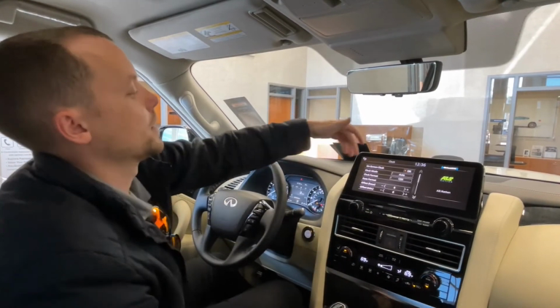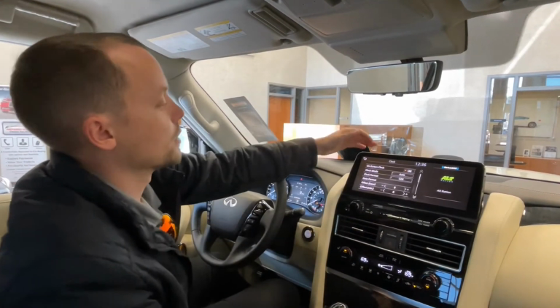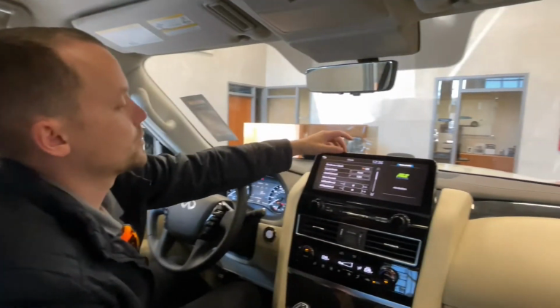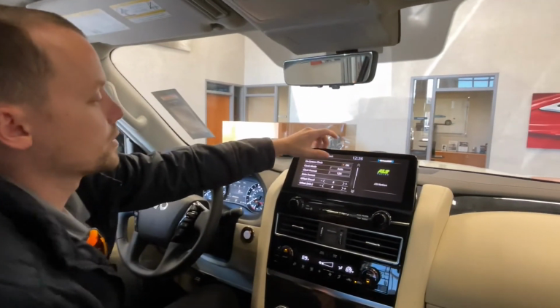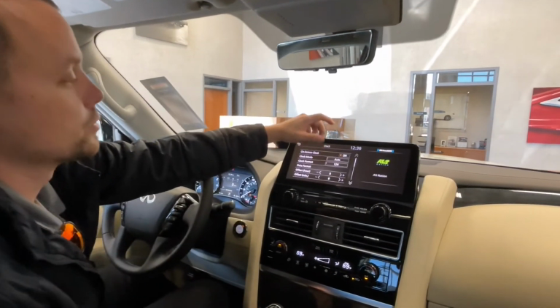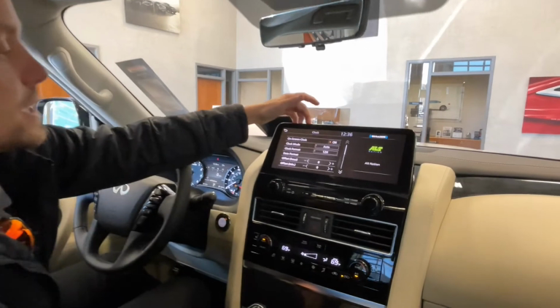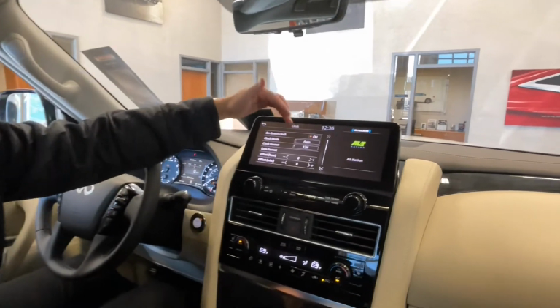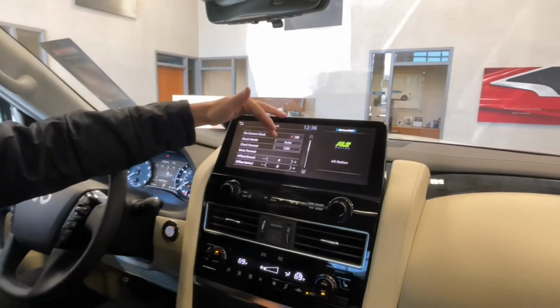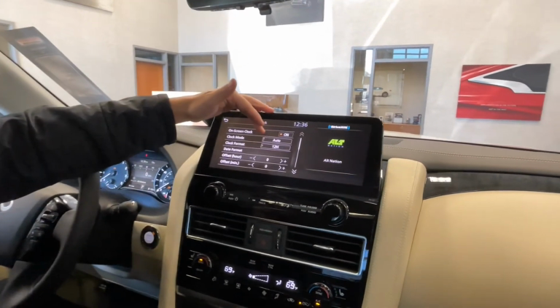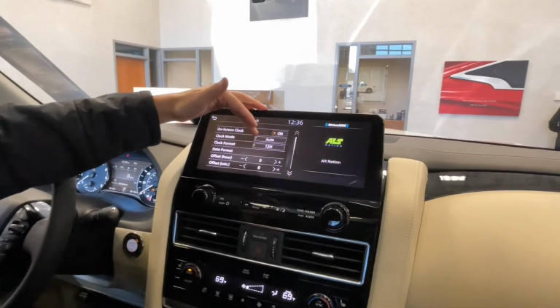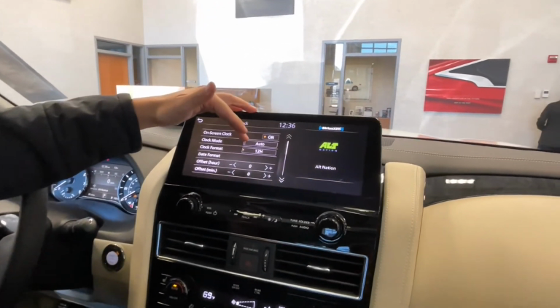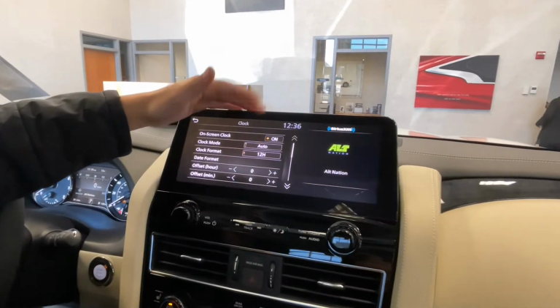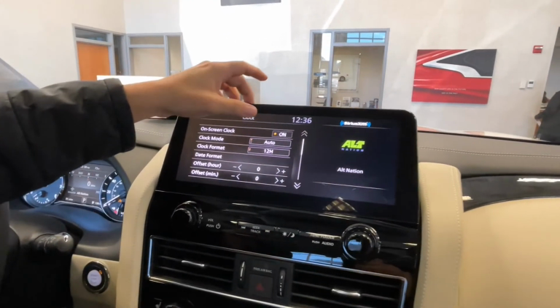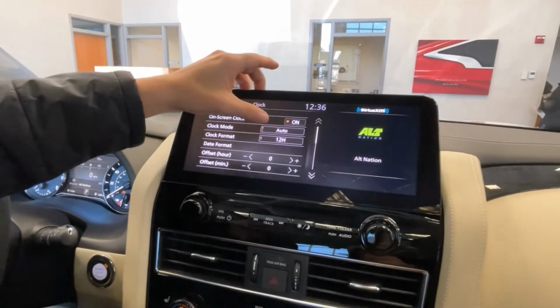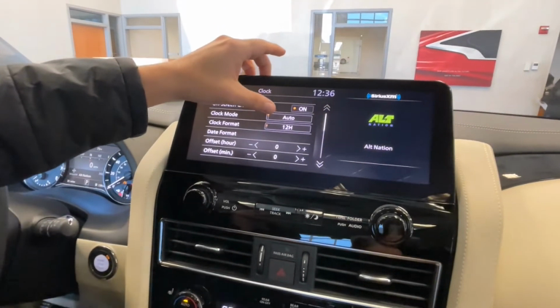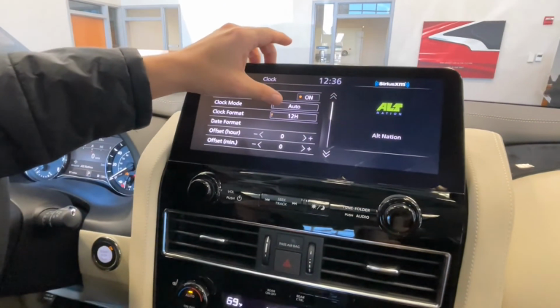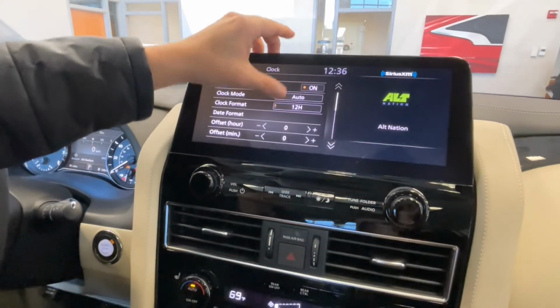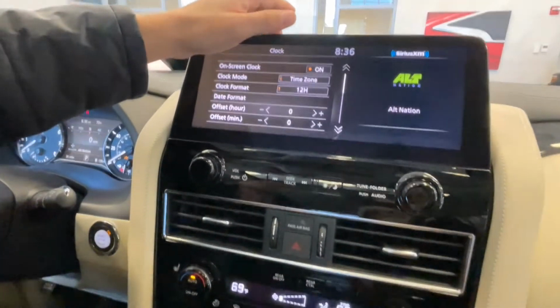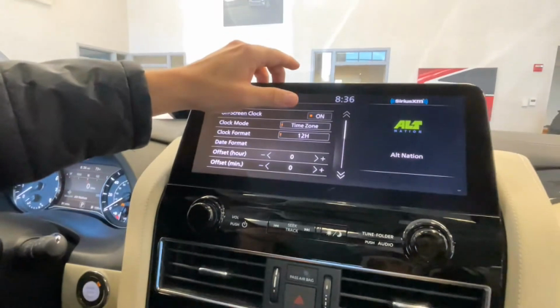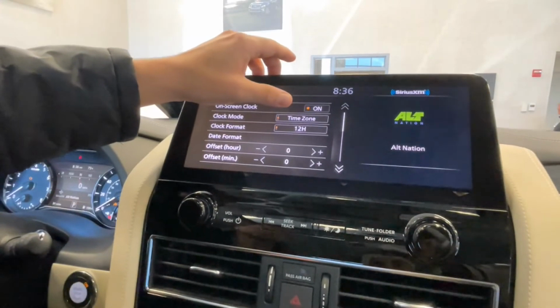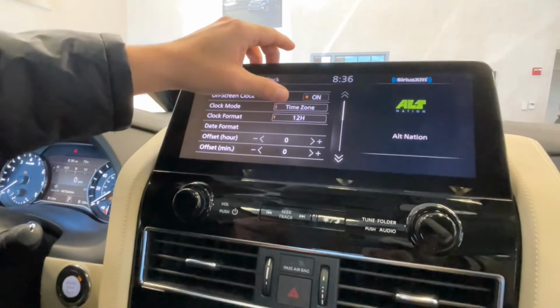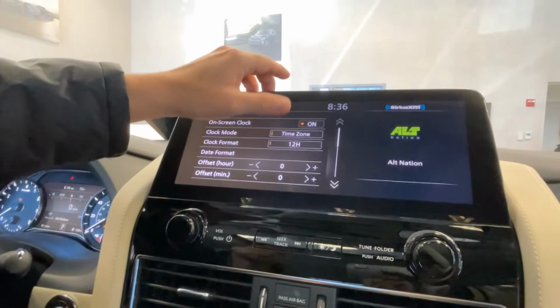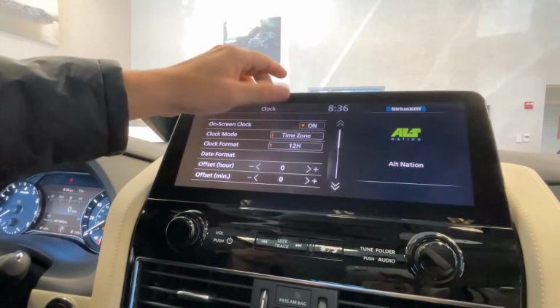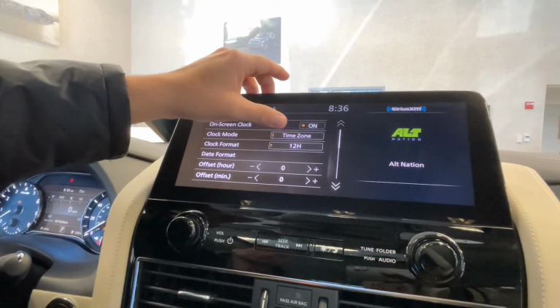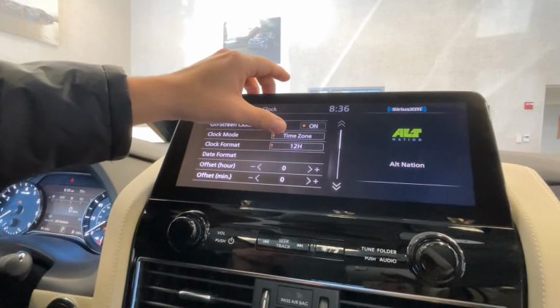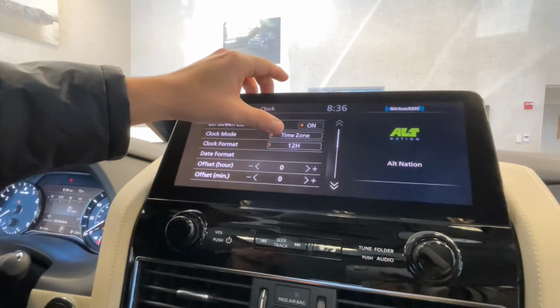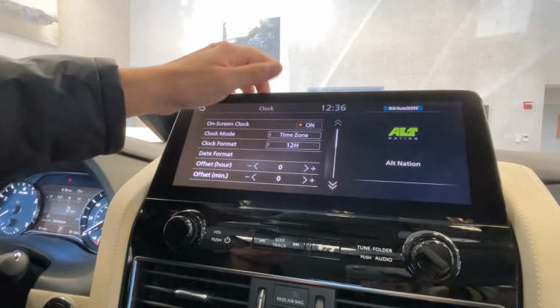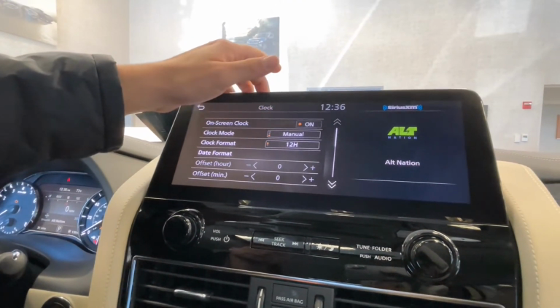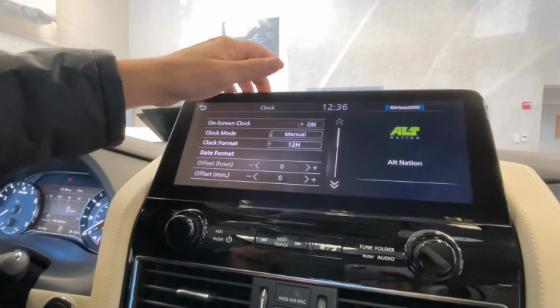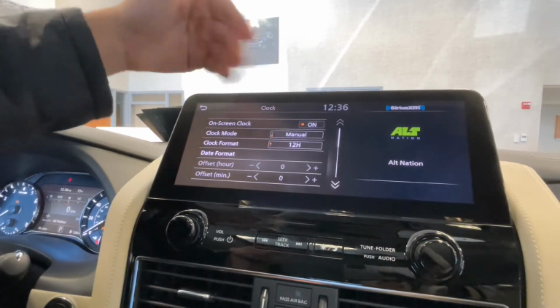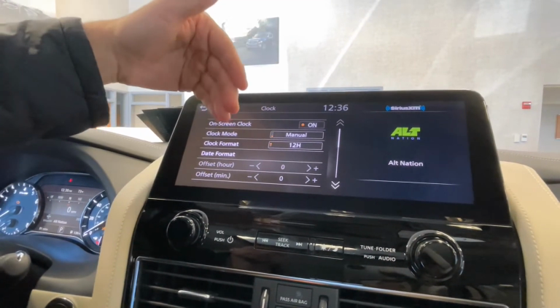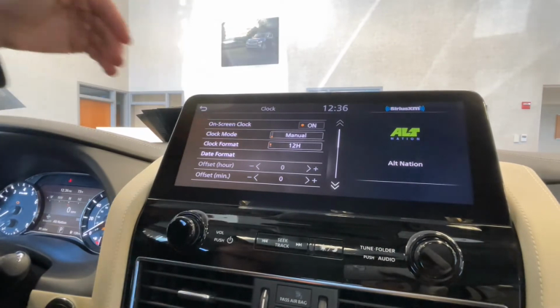In our vehicle here, we're in the new QX80. You'll notice that we have the clock mode set to Auto. Now we can try and change that to a couple different things in this particular car — time zone if we need to, and then manual settings.